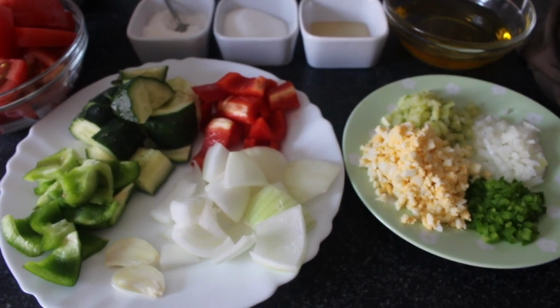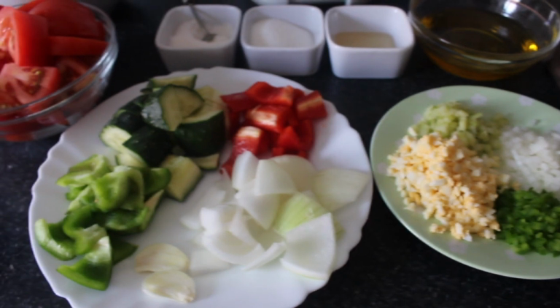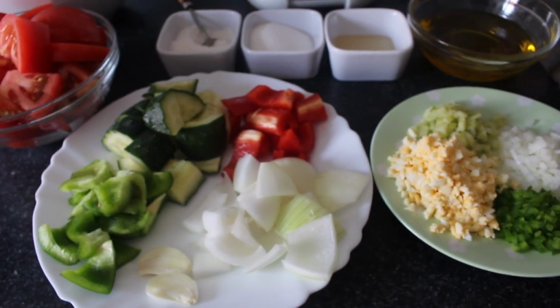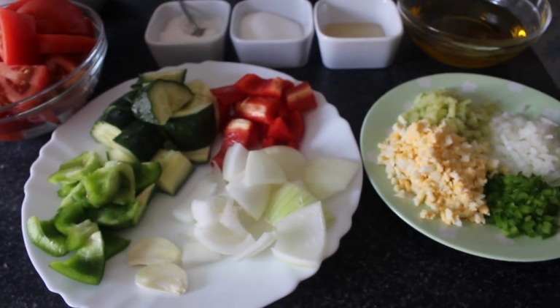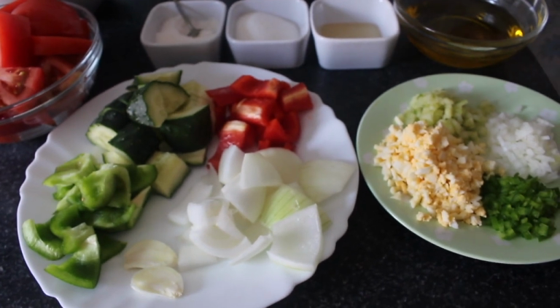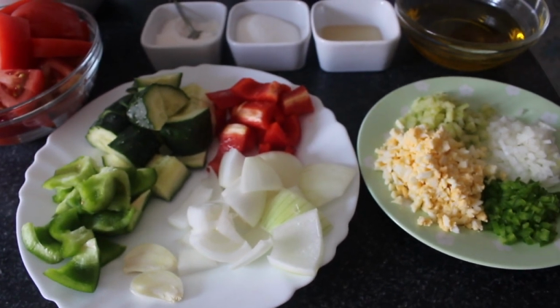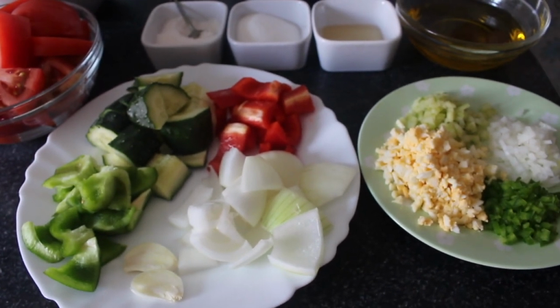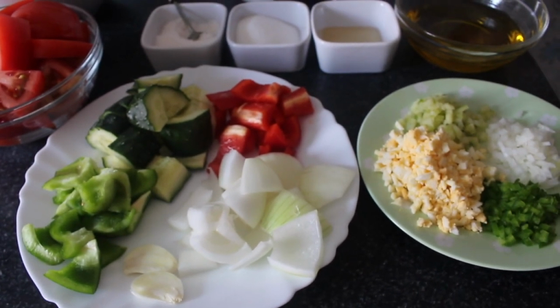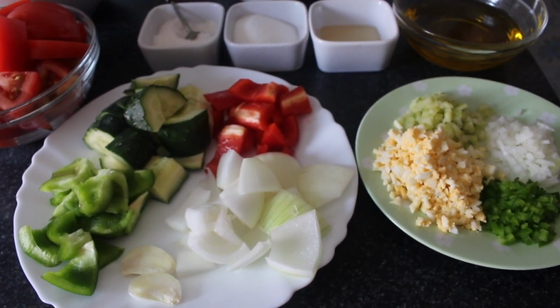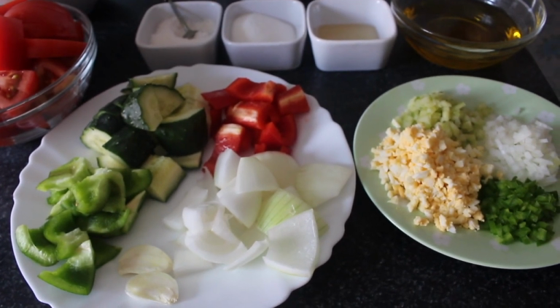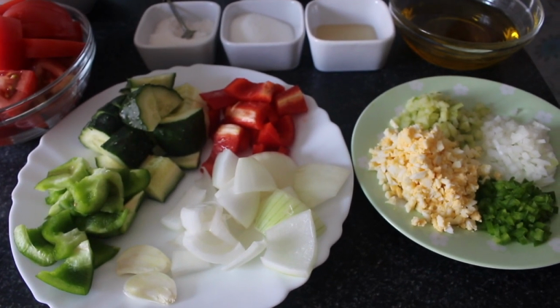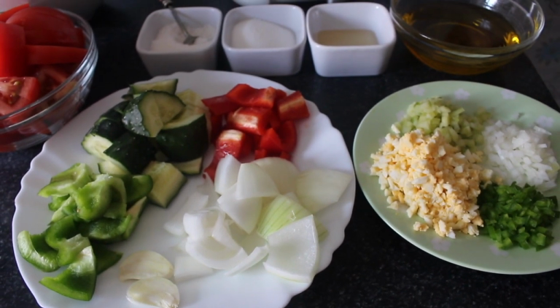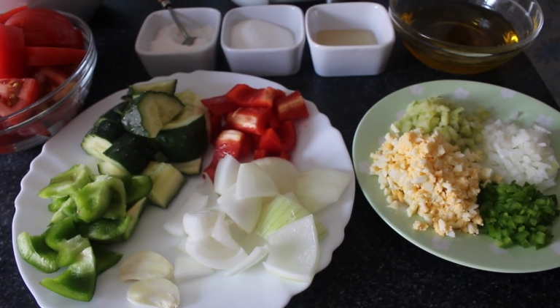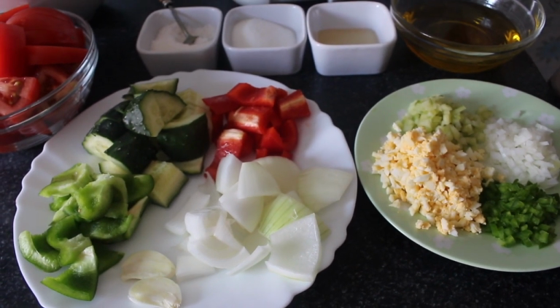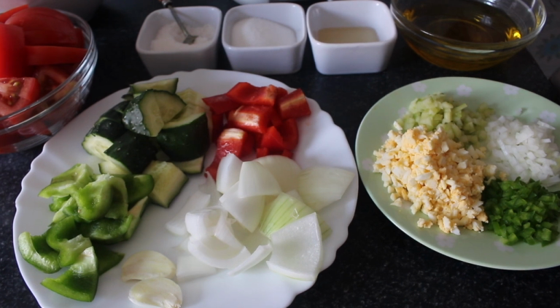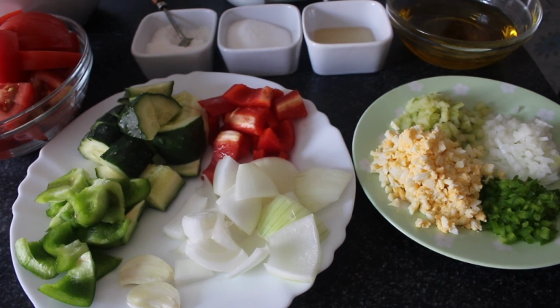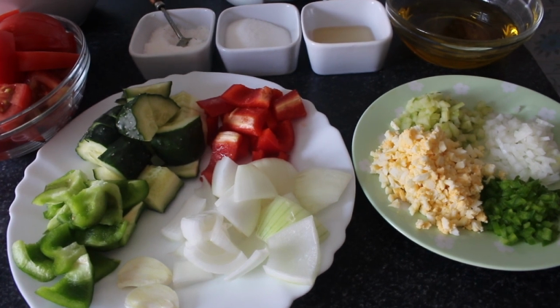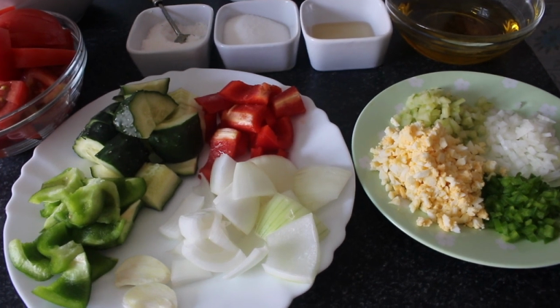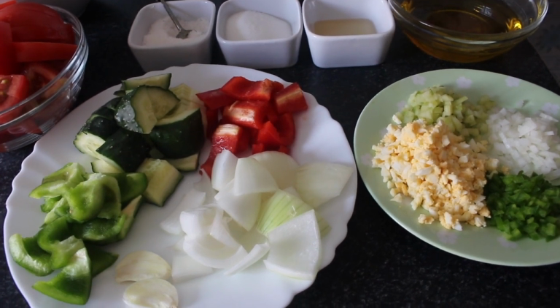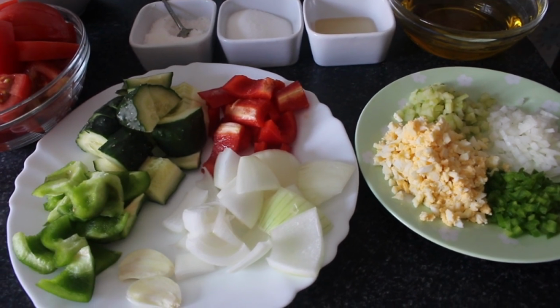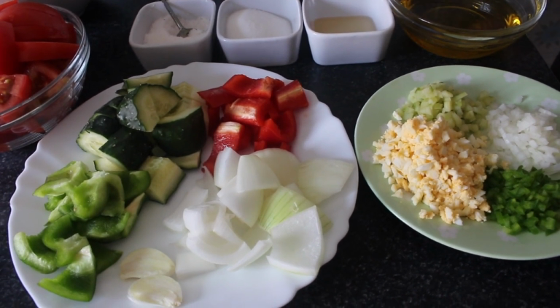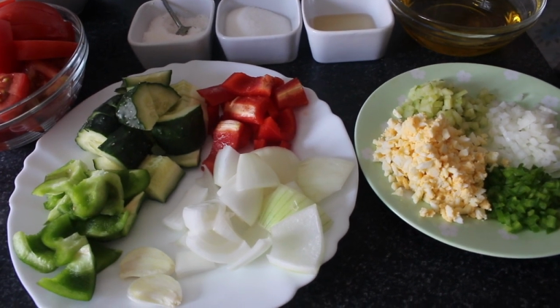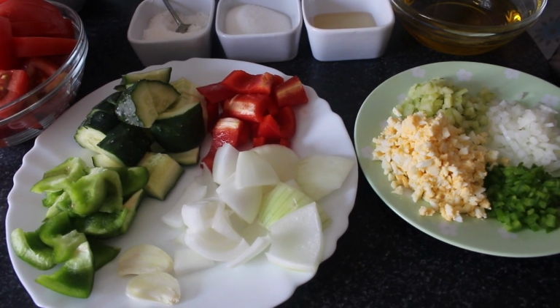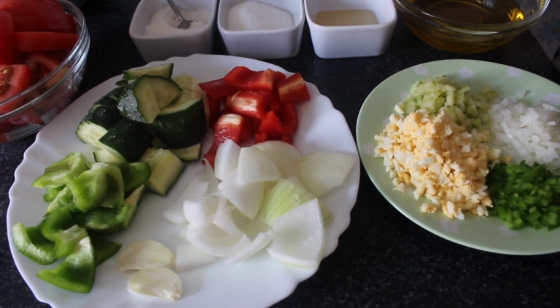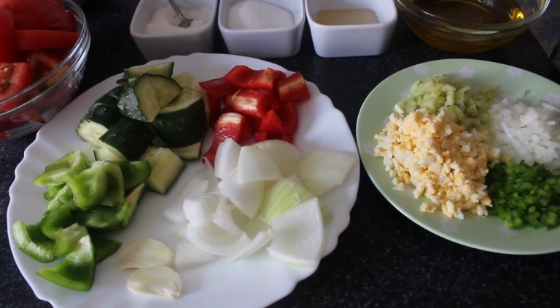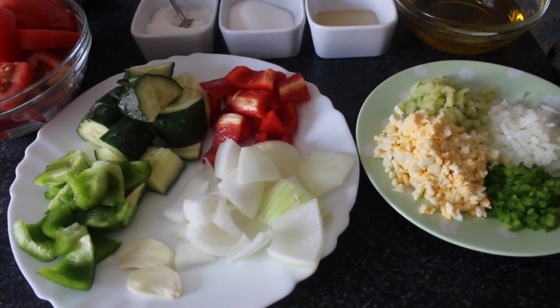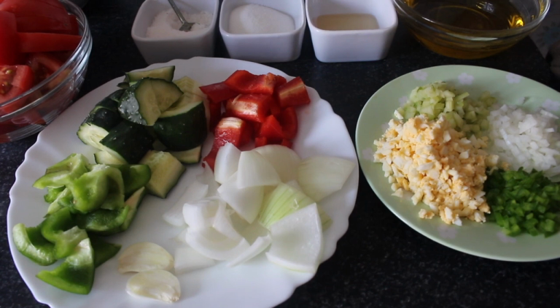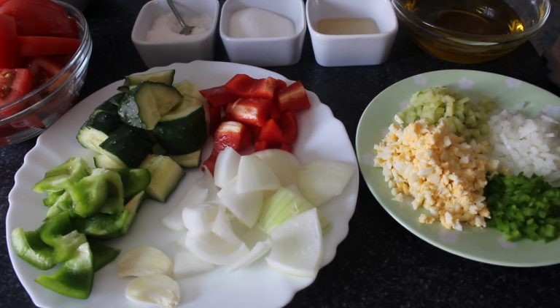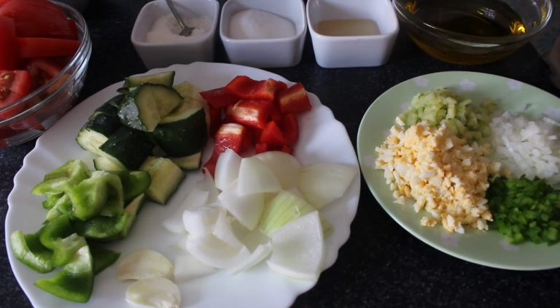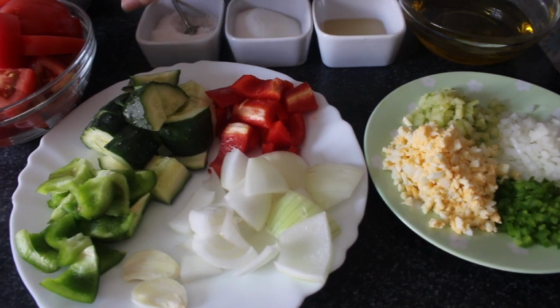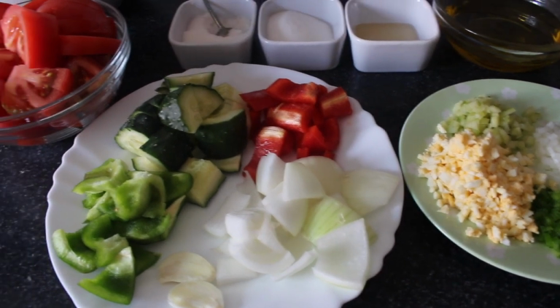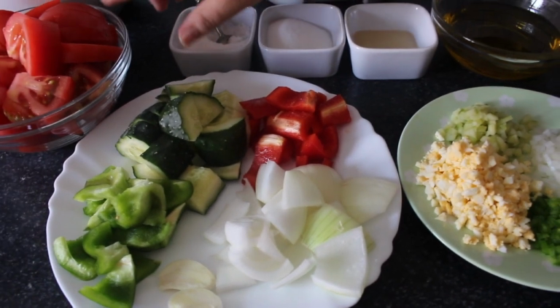Hello guys, welcome to my channel. Today we are going to make gazpacho. Gazpacho is originally from Spain and Portugal and it is a cold soup. For that we need these ingredients first.